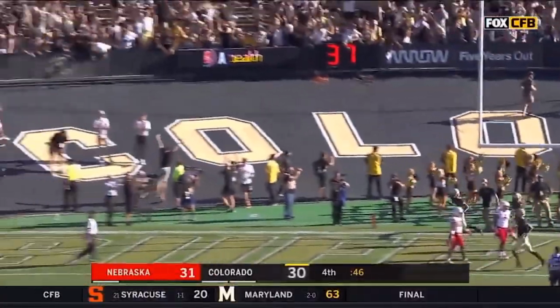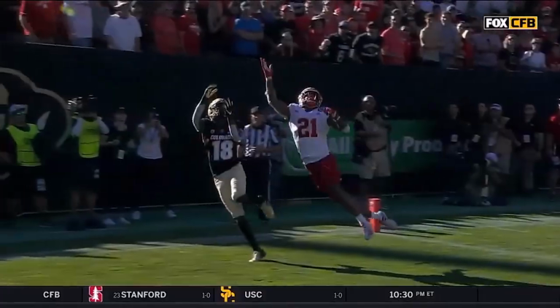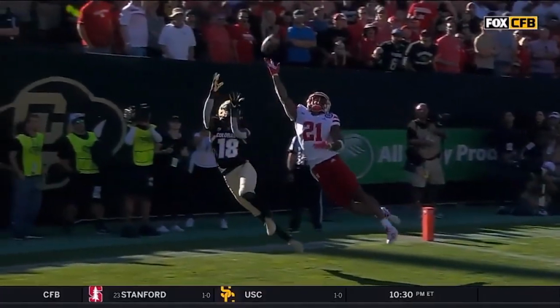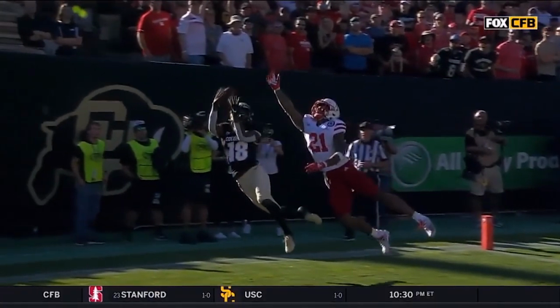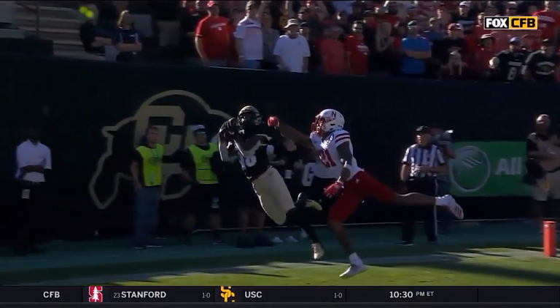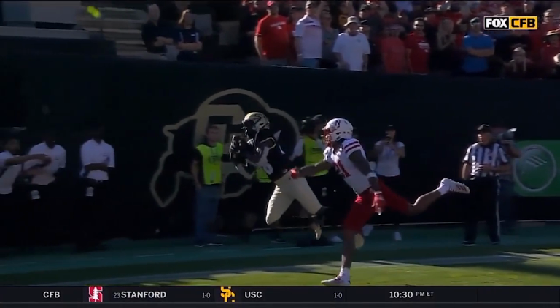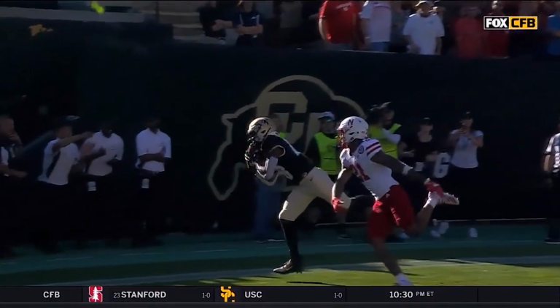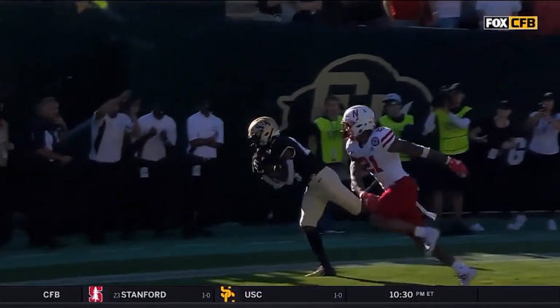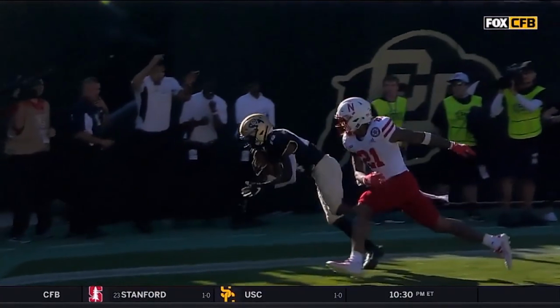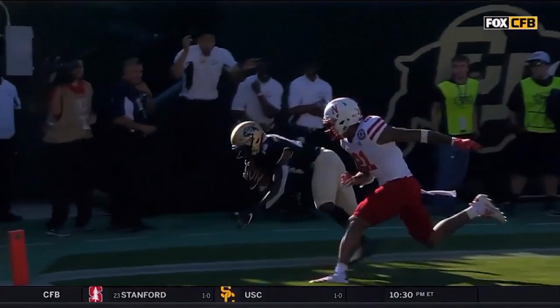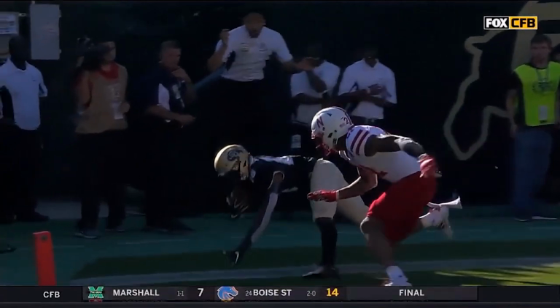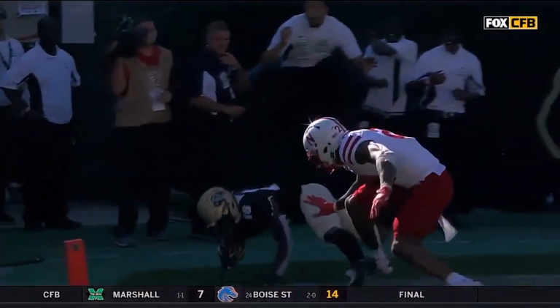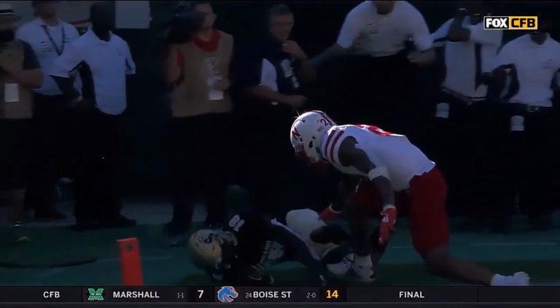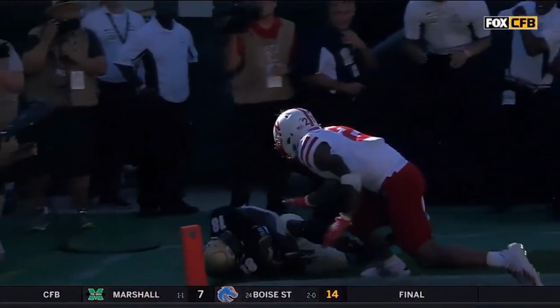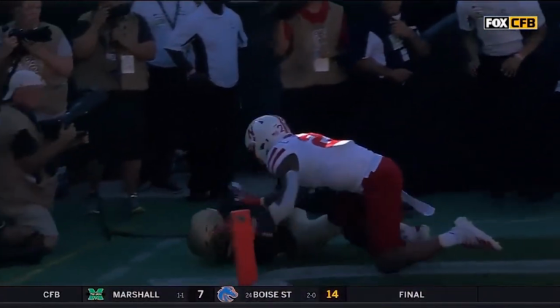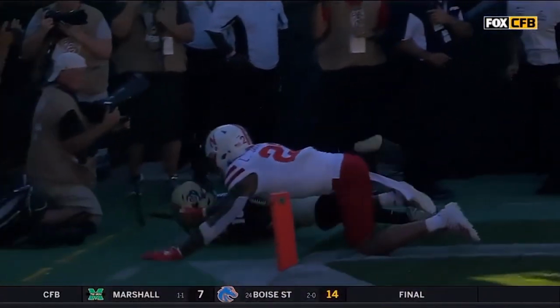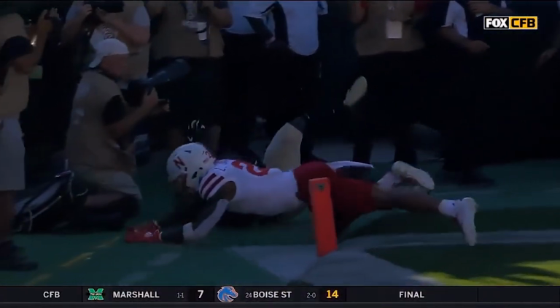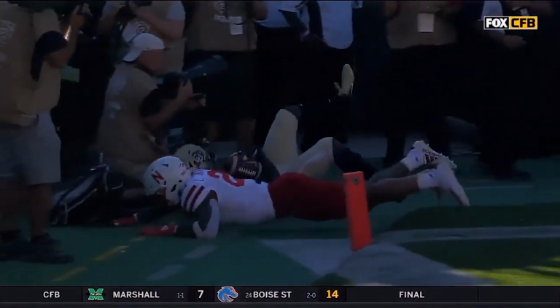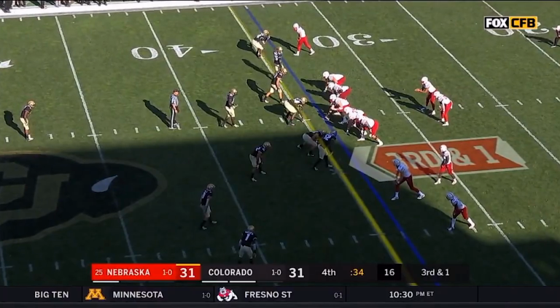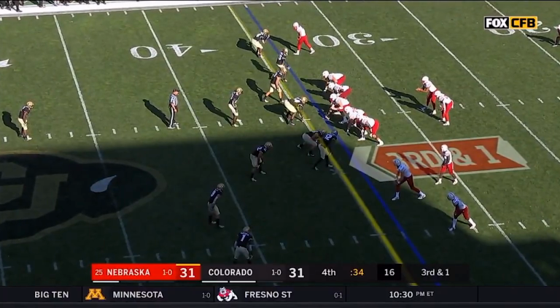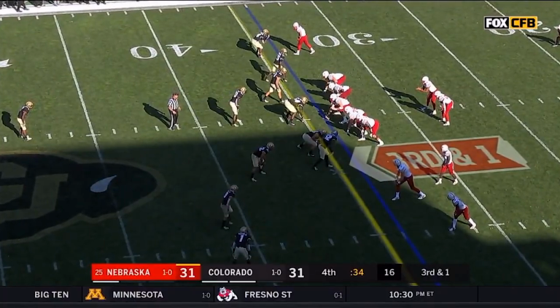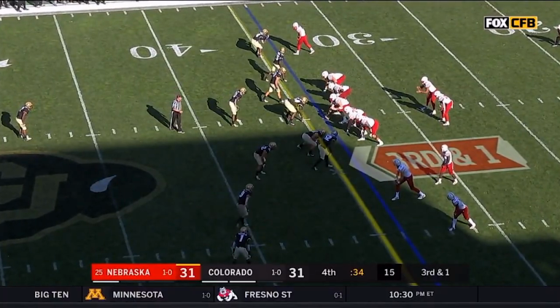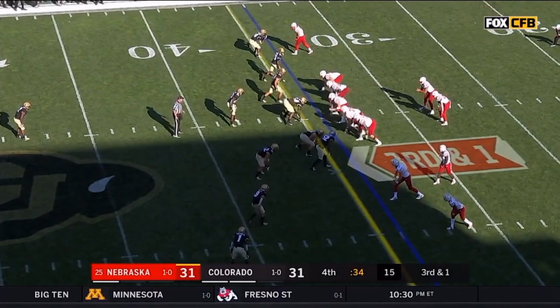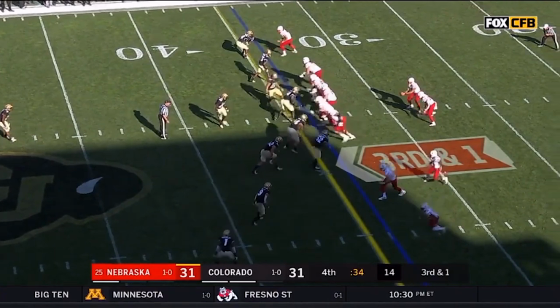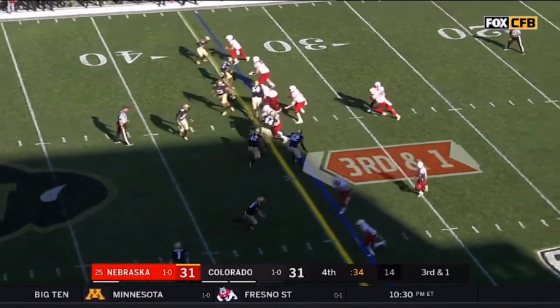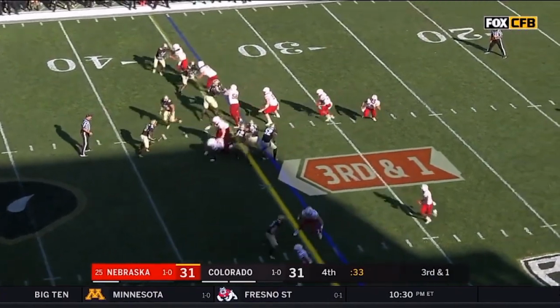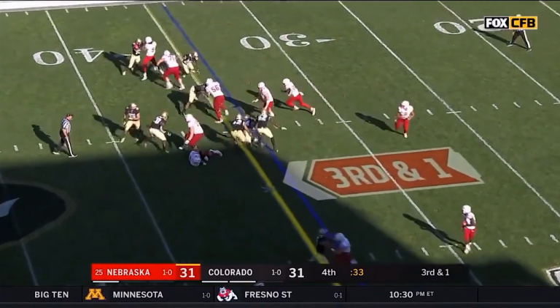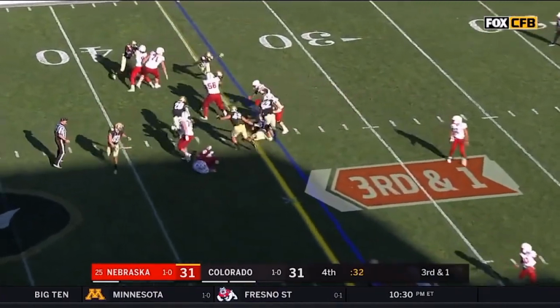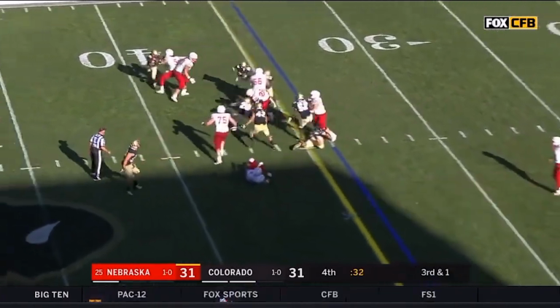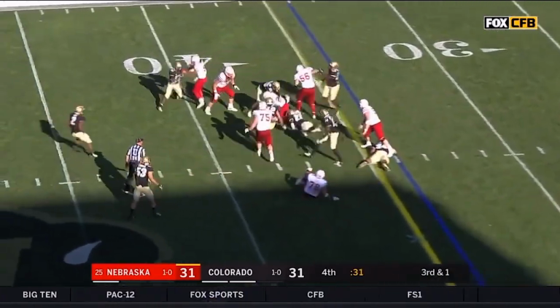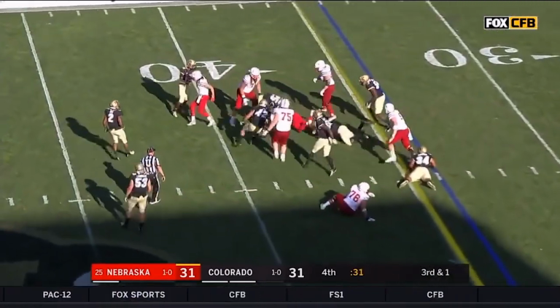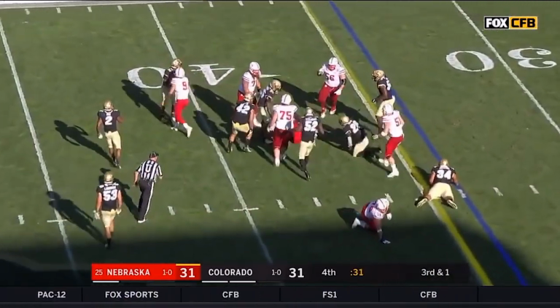Does he secure it all the way through contact with the ground? Clearly inbounds — touchdown. Washington, first down, Huskers.